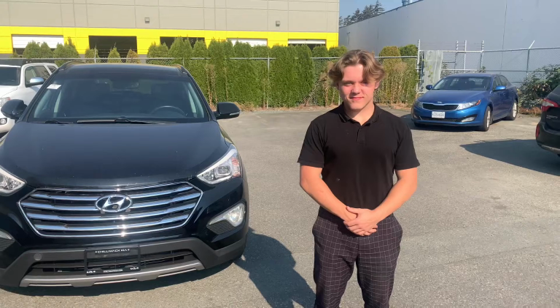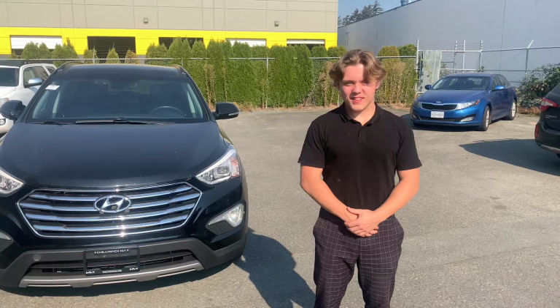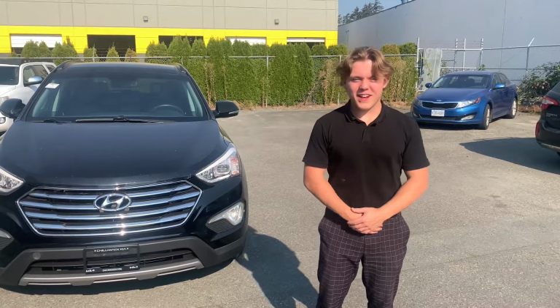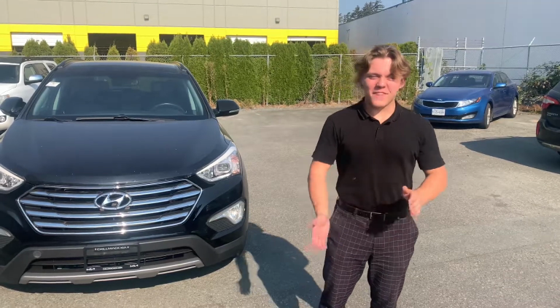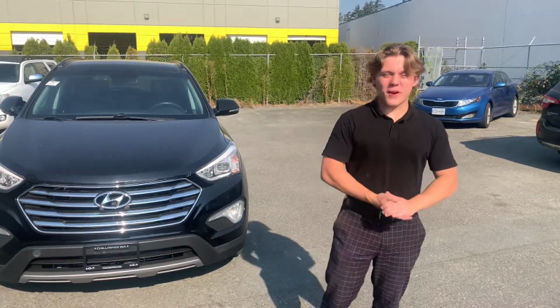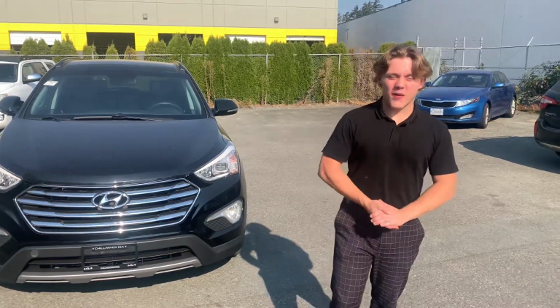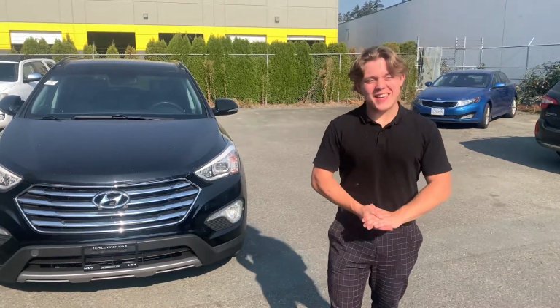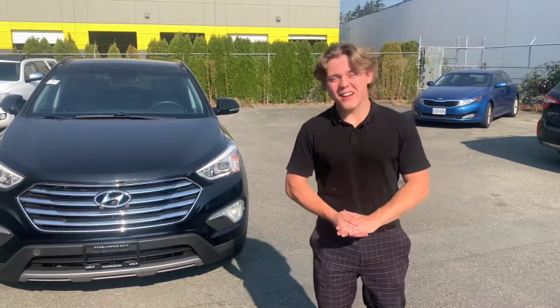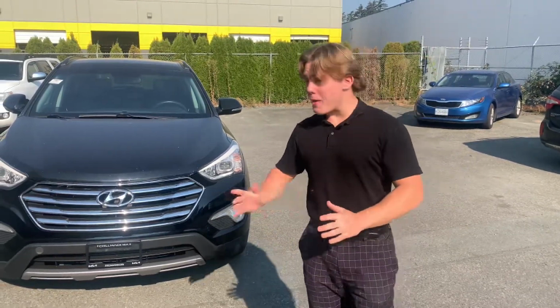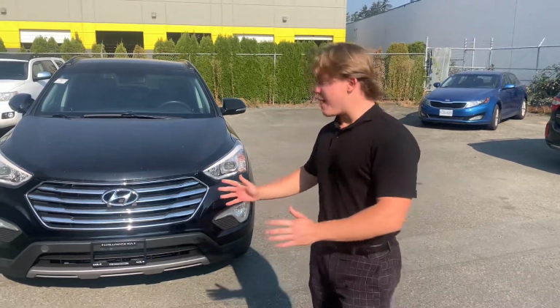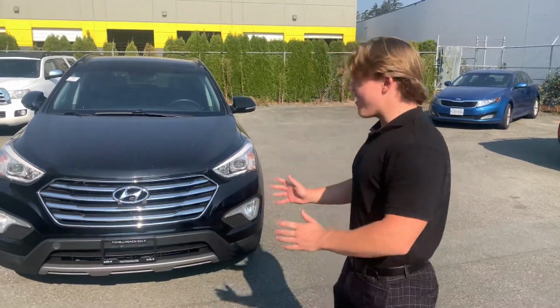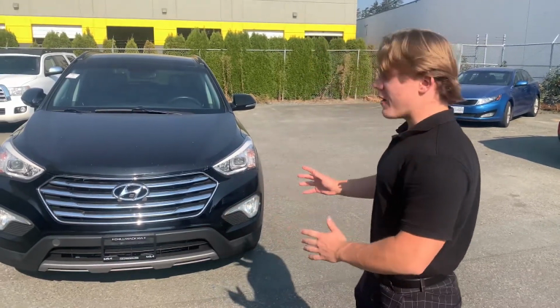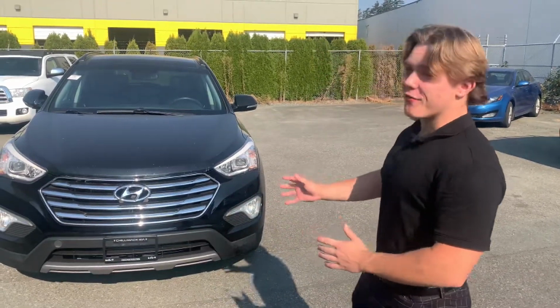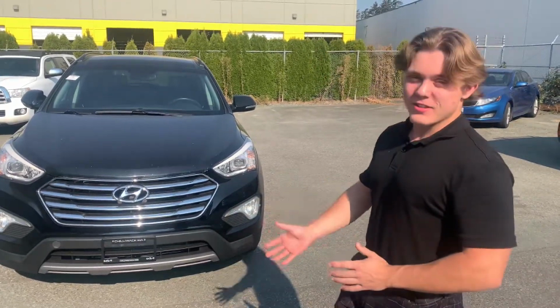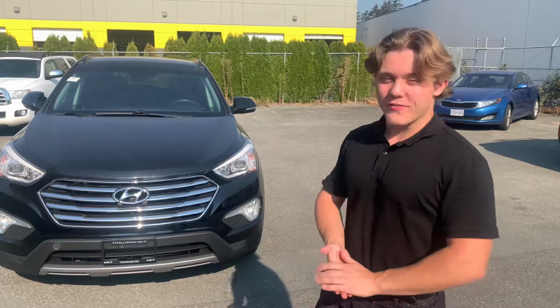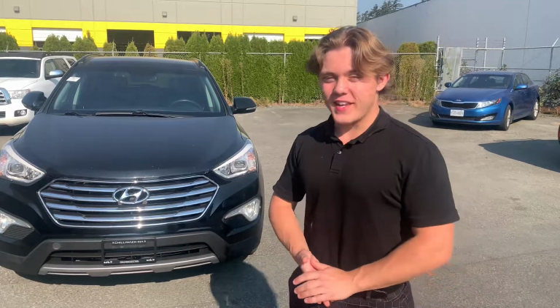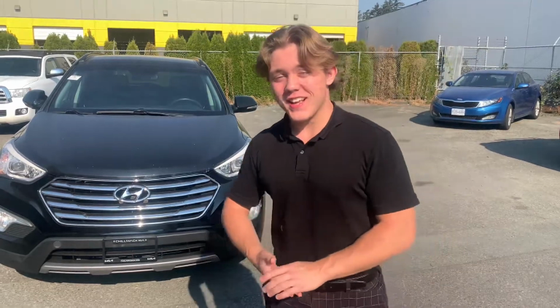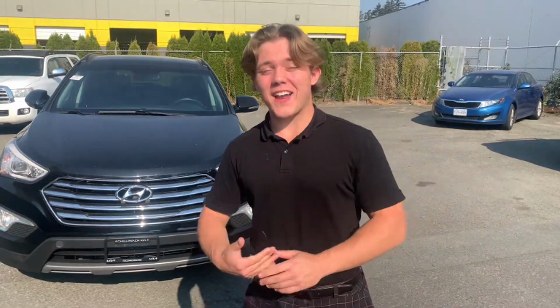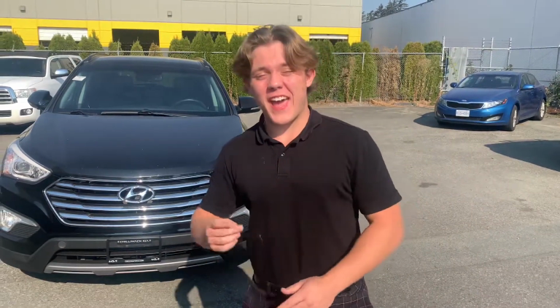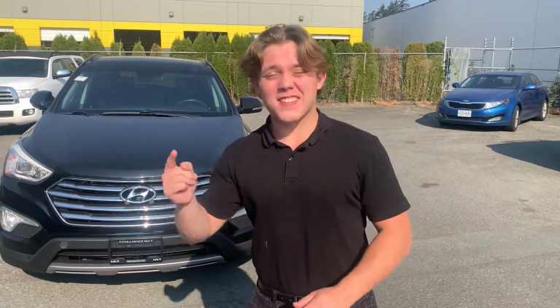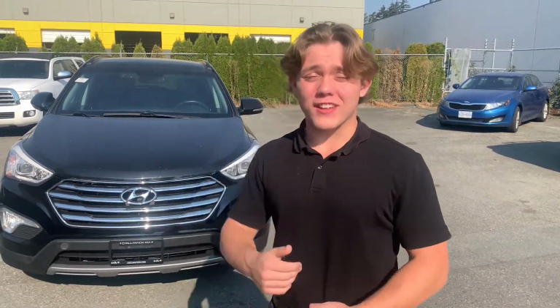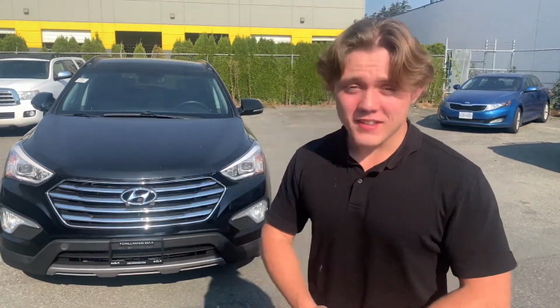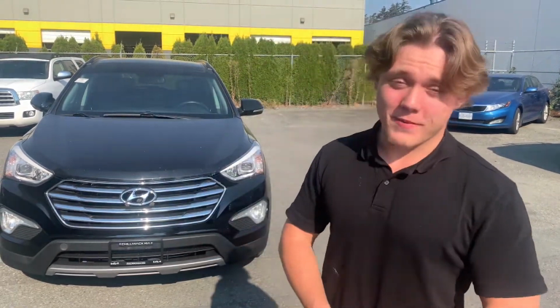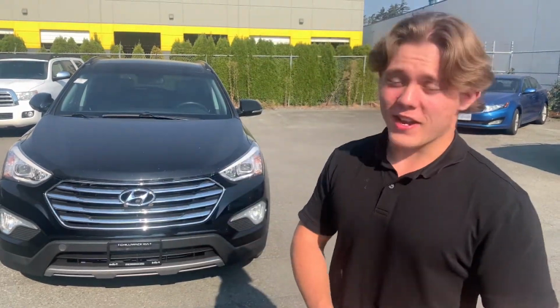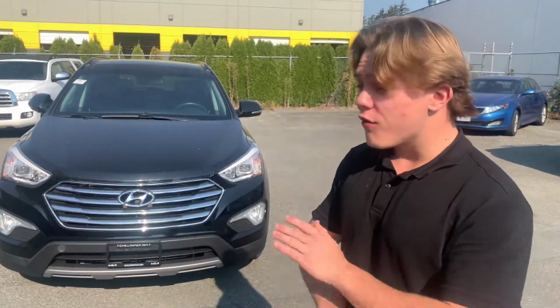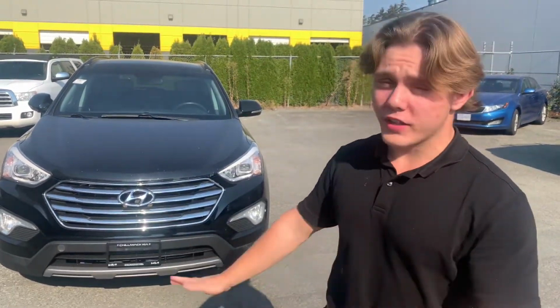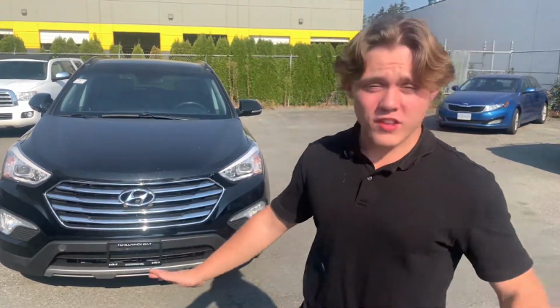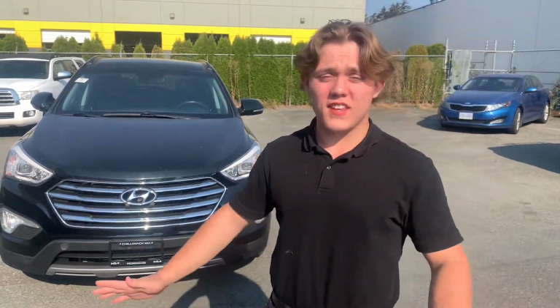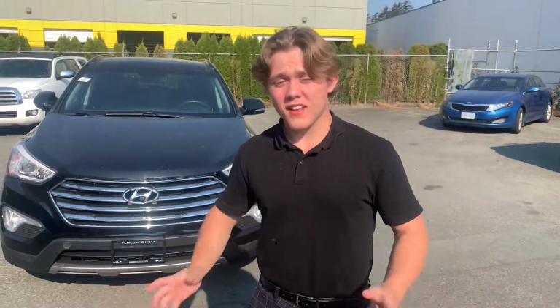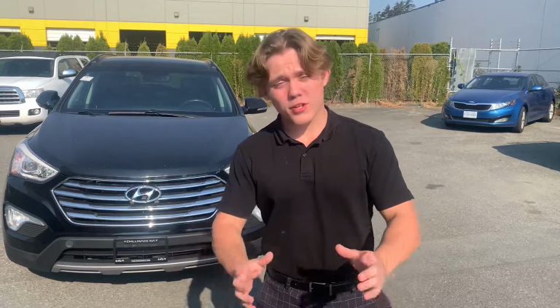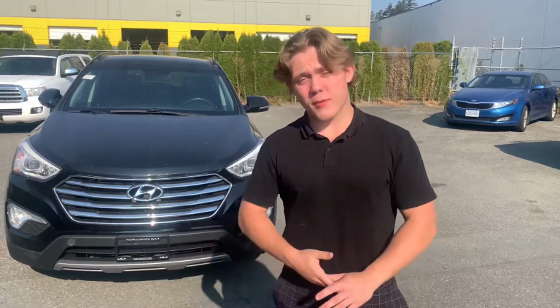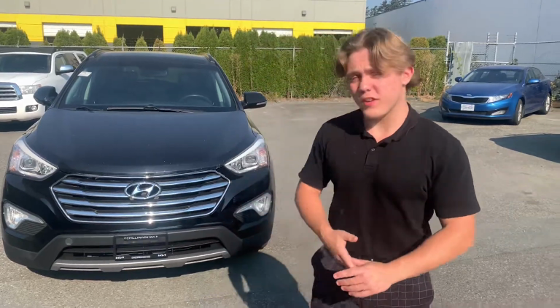Hey man, it's Leif here from Chilliwack Kia. Right behind me I do have the famous 2015 Santa Fe XL Limited — fully loaded to the T. Let me show you a little bit about this vehicle.